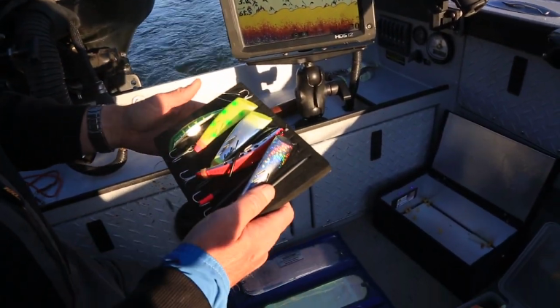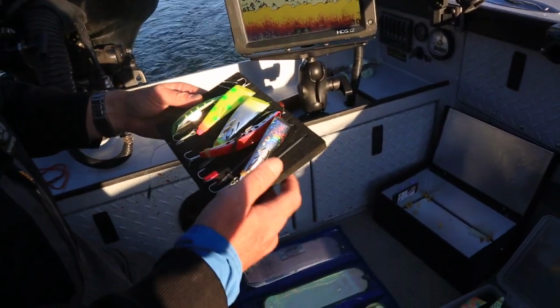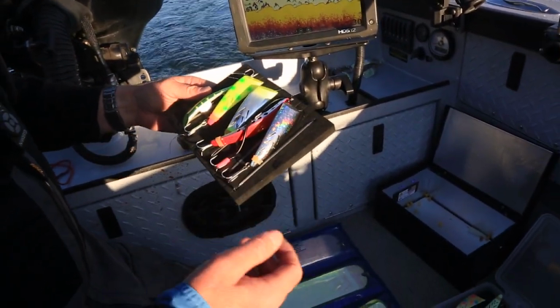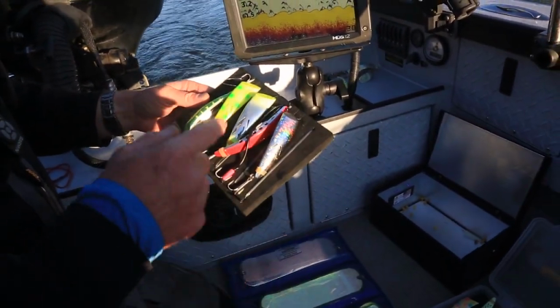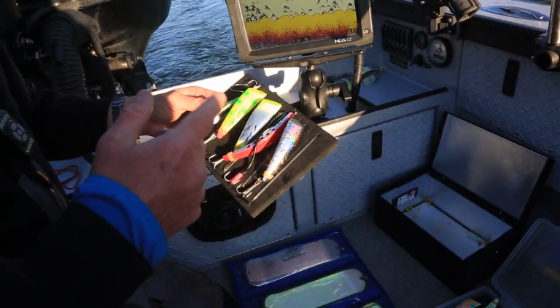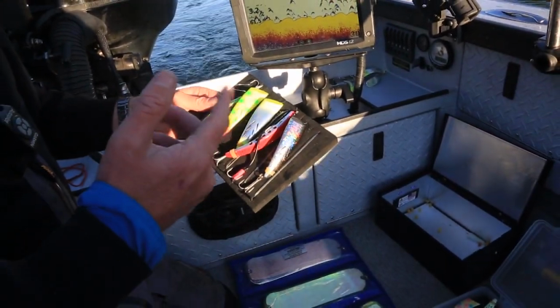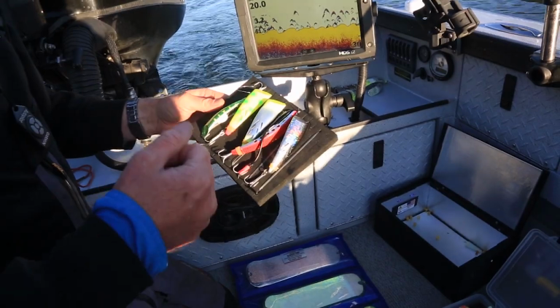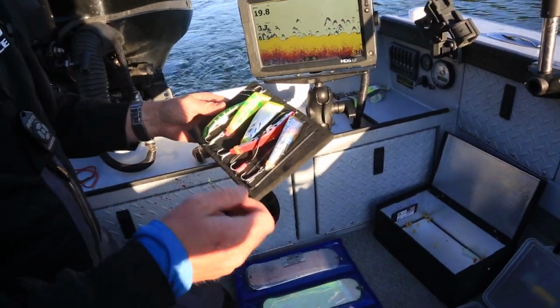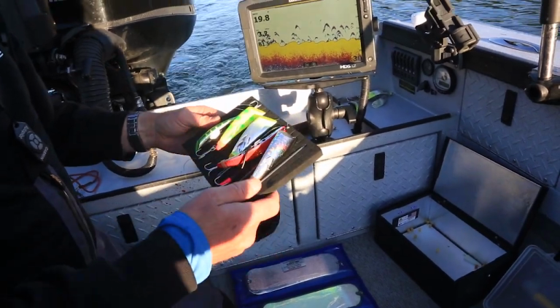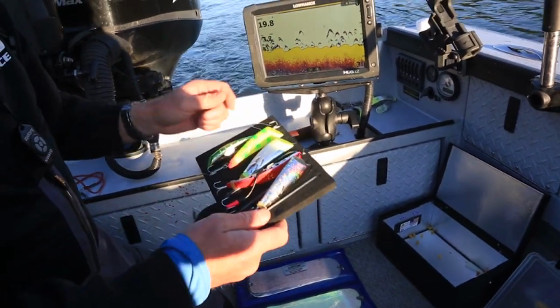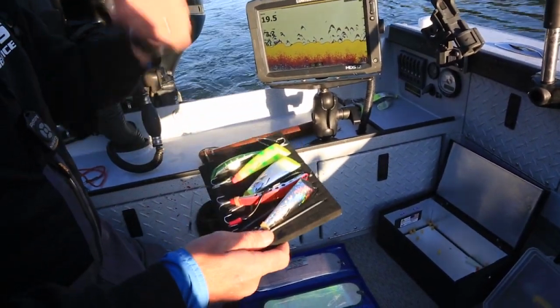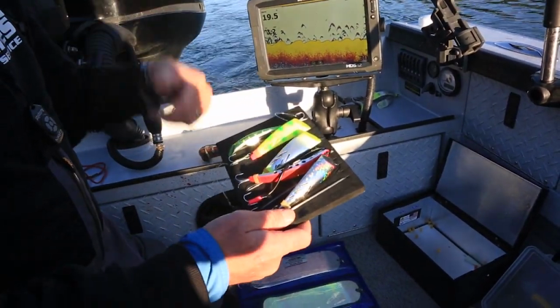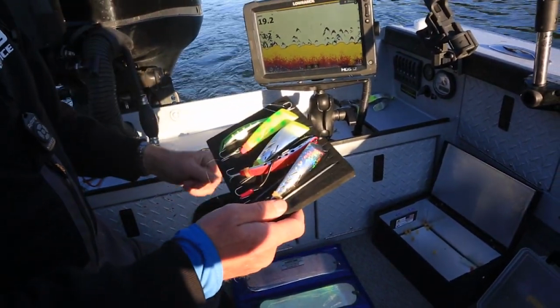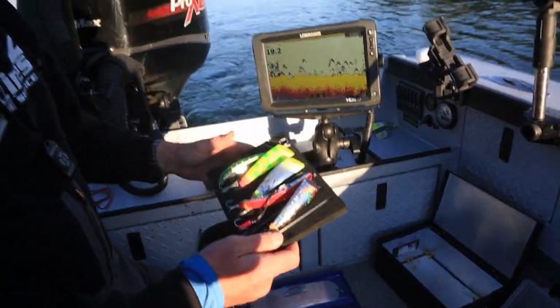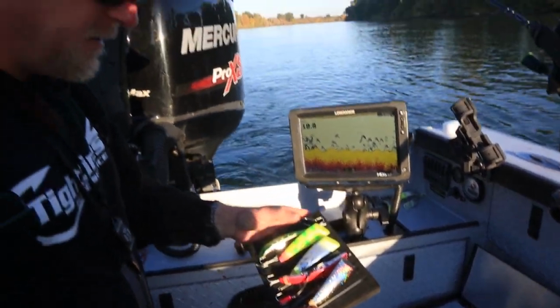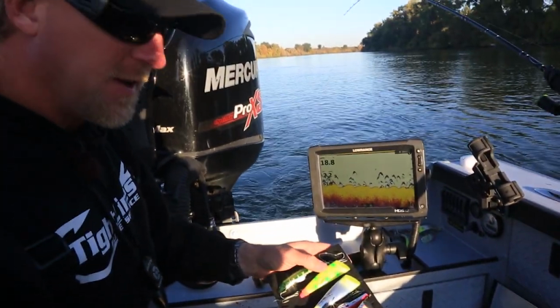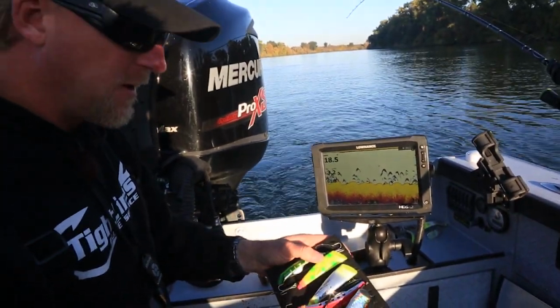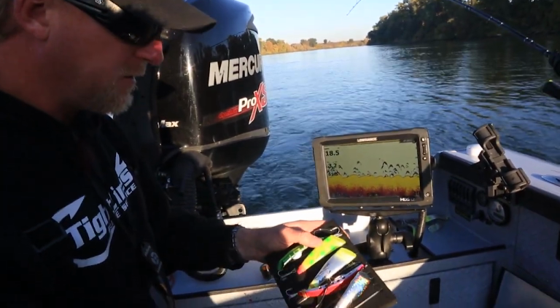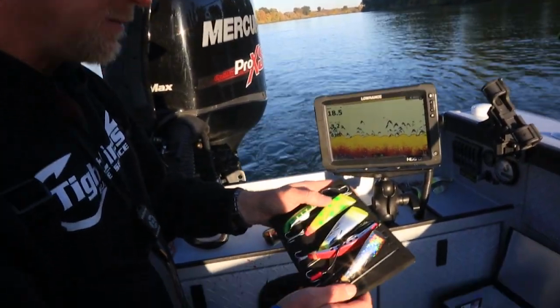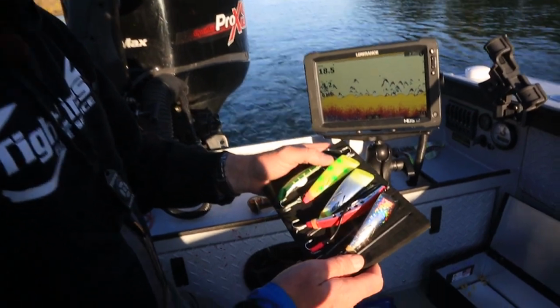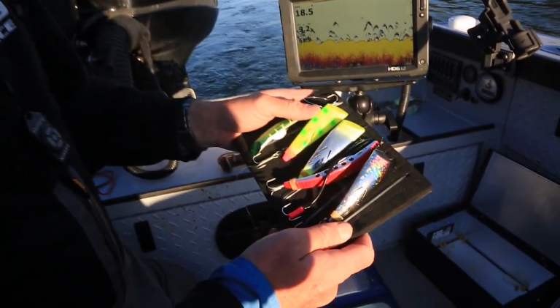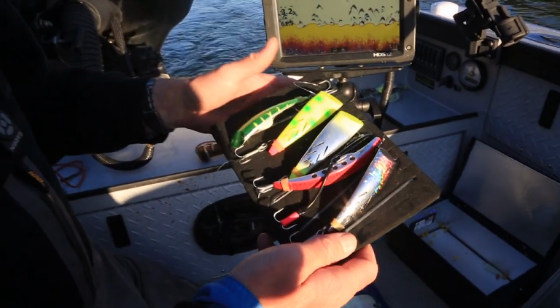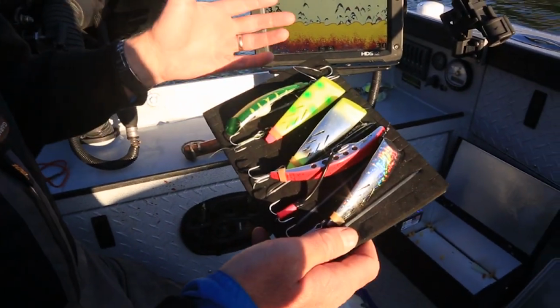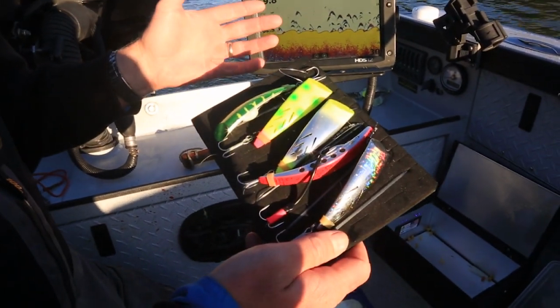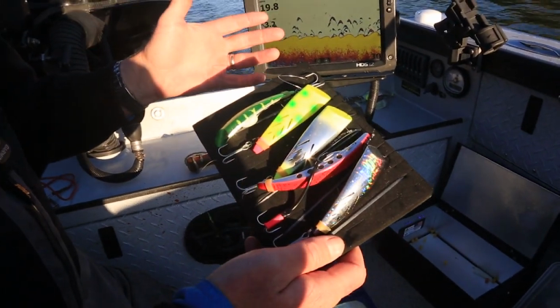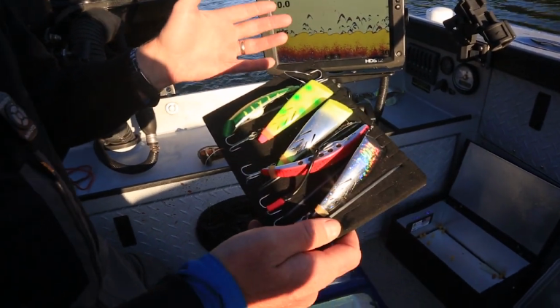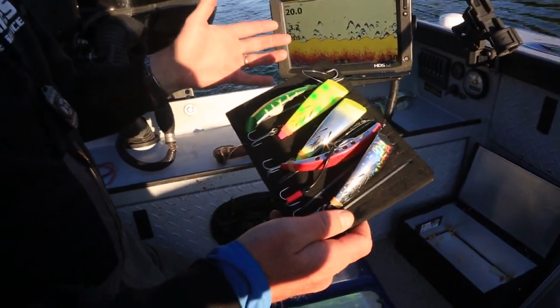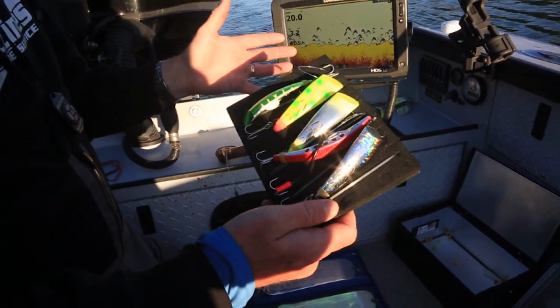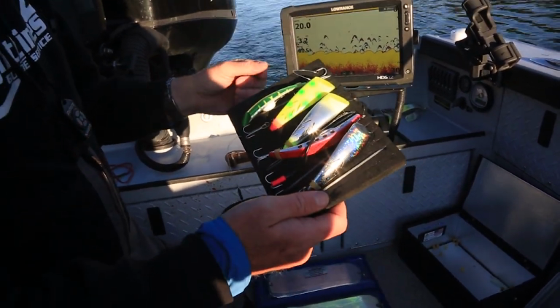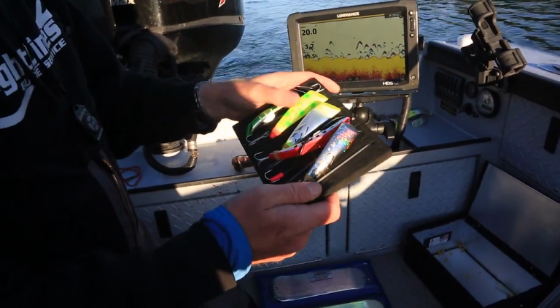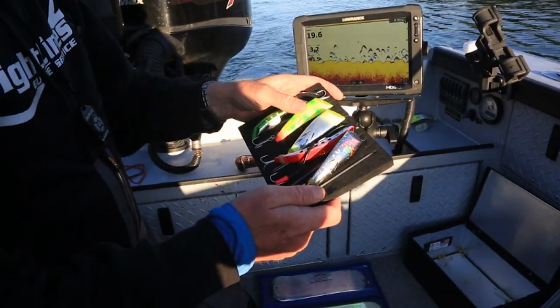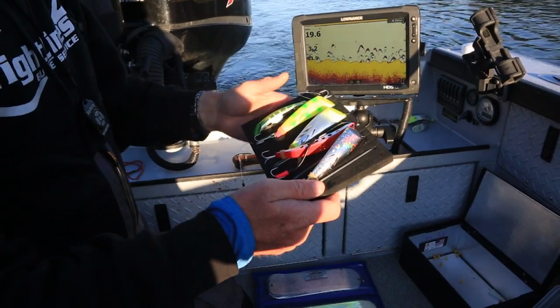Today we caught our fish on the Twisted Sister — I don't have it here, it's in the water. This has been a really hot color, the Rotten Banana. It's odd how anything banana with the name is catching fish, but it works.